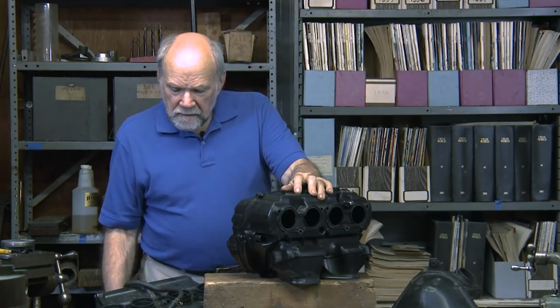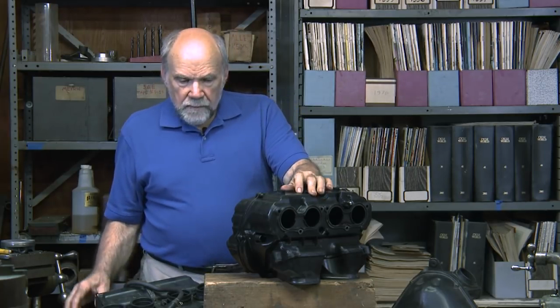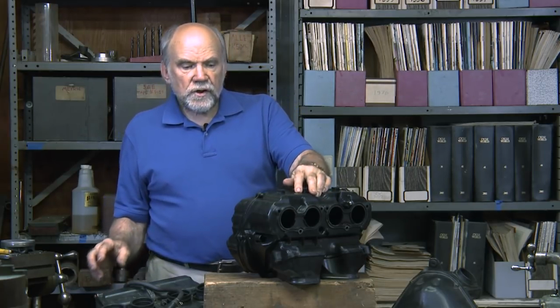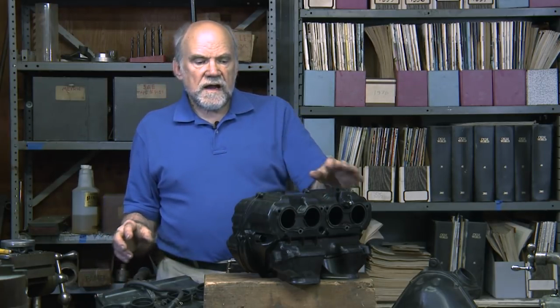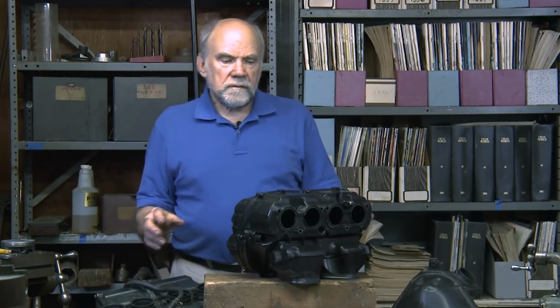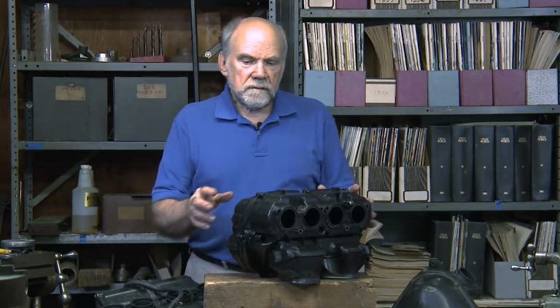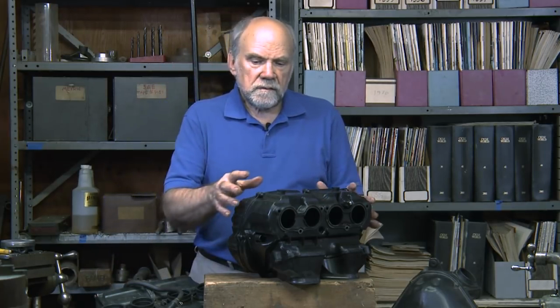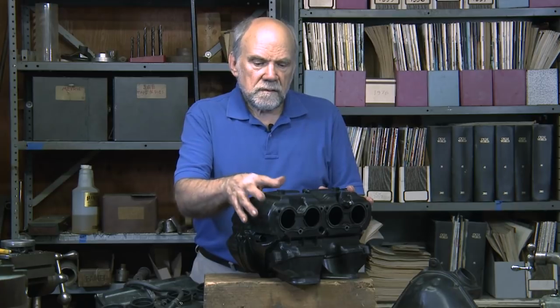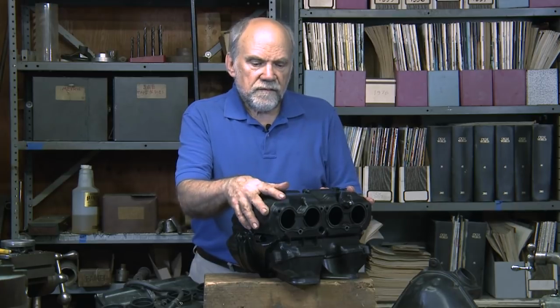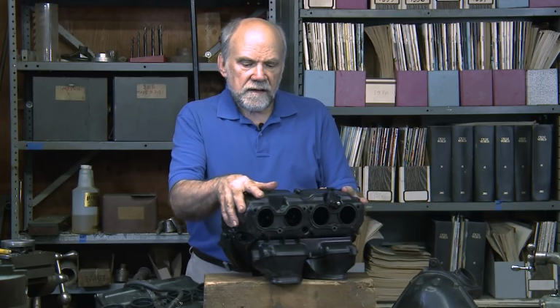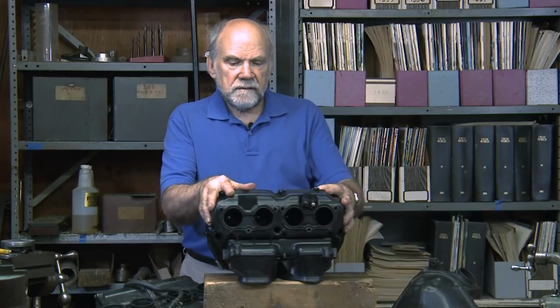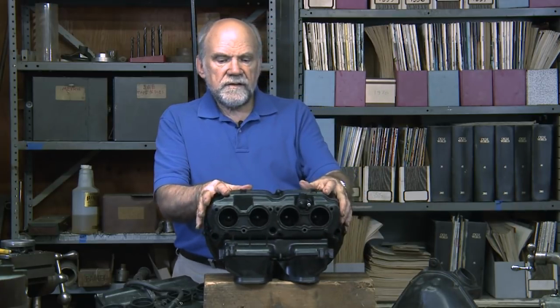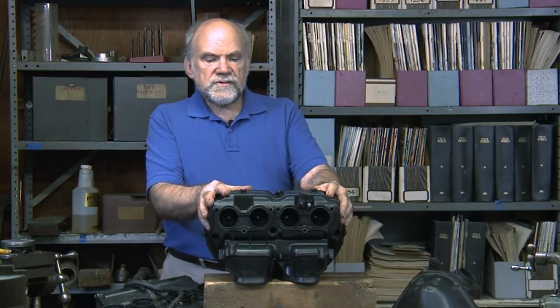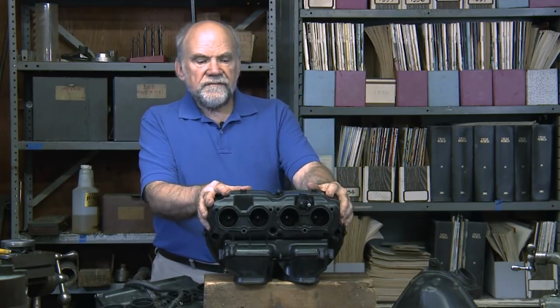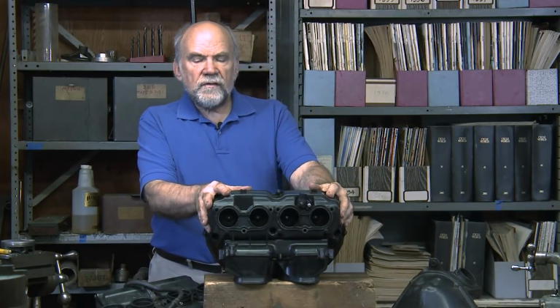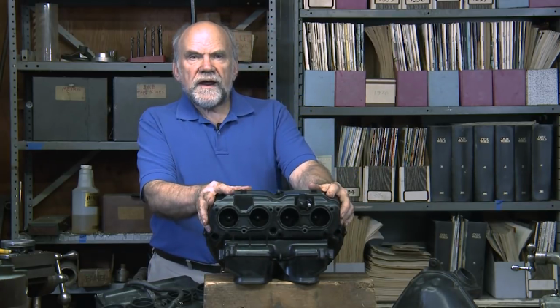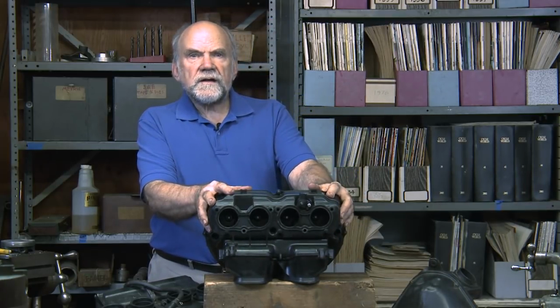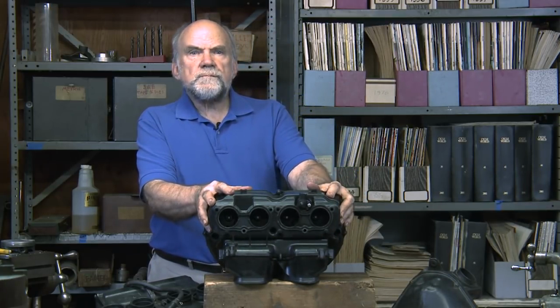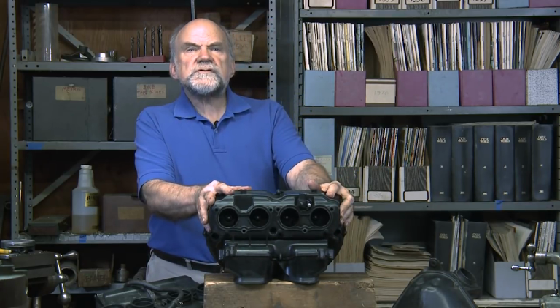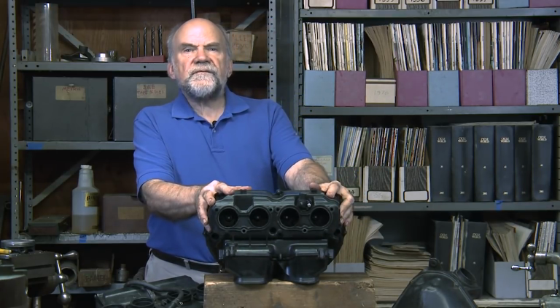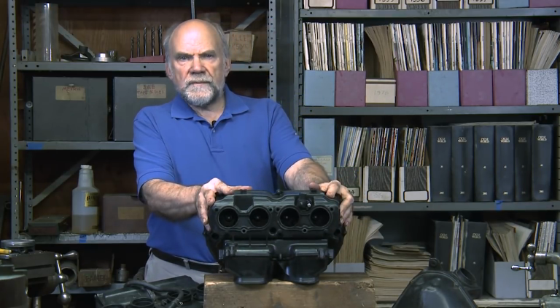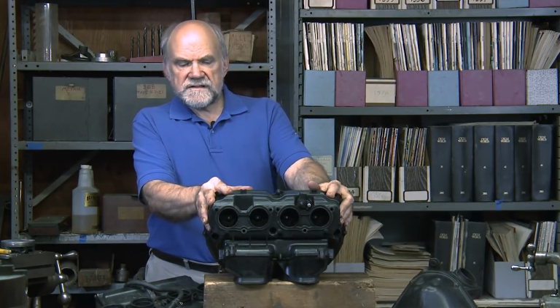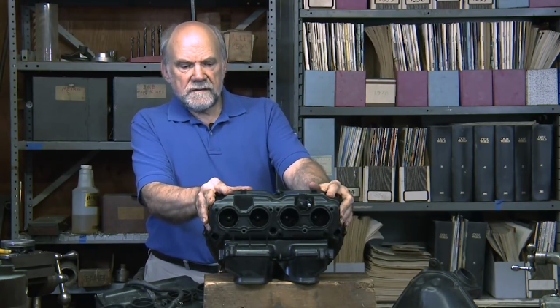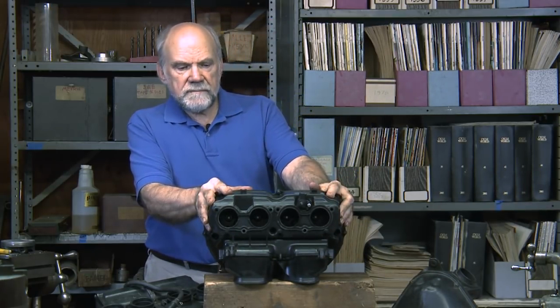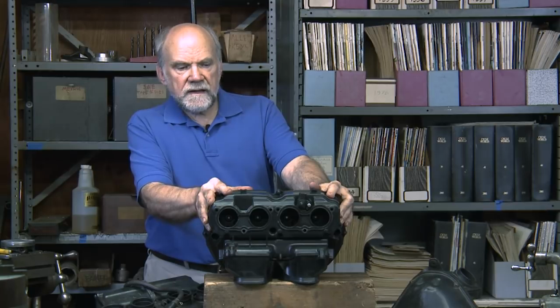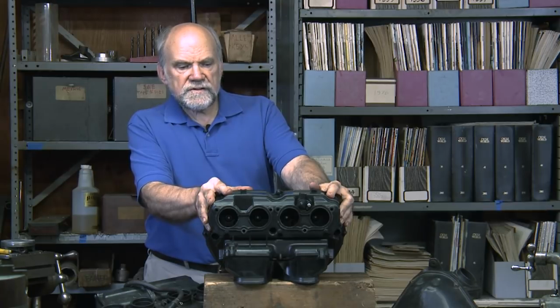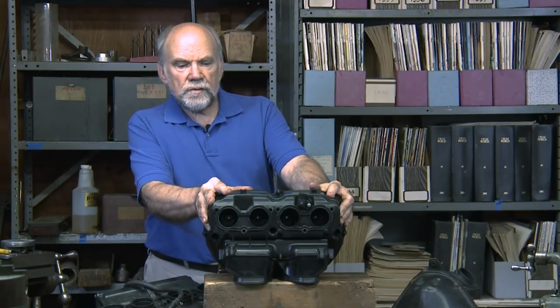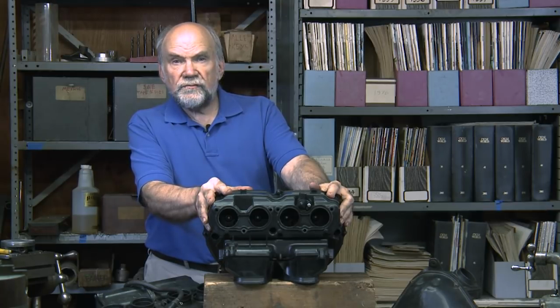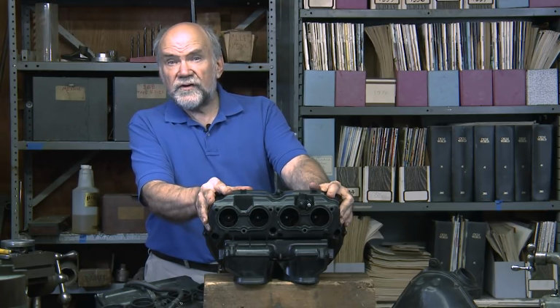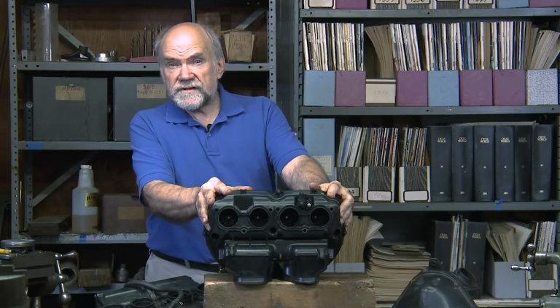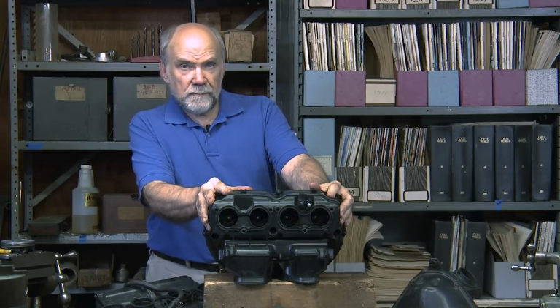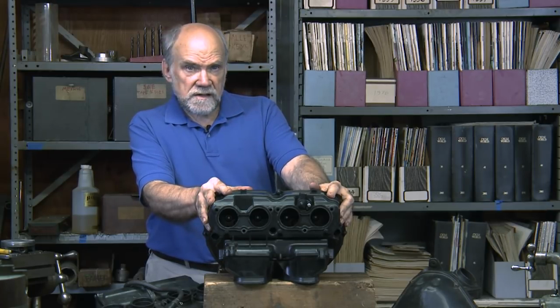But it turns out that the industry found a way to boost performance by making what's known as a resonant air box.